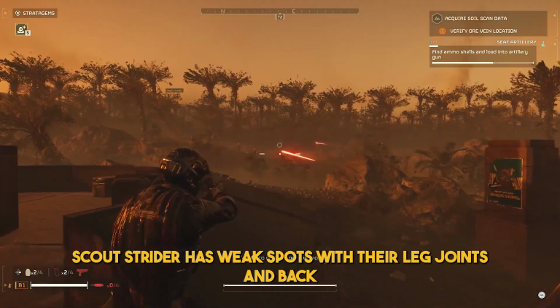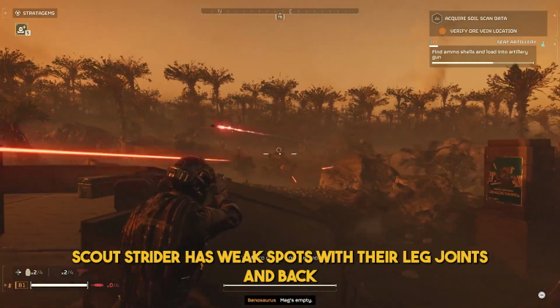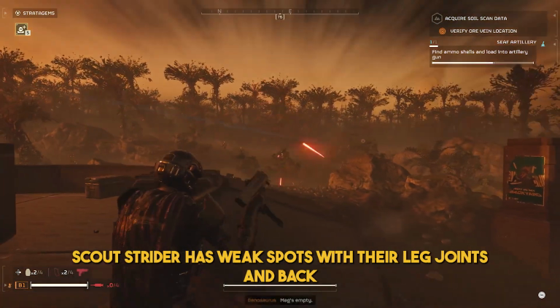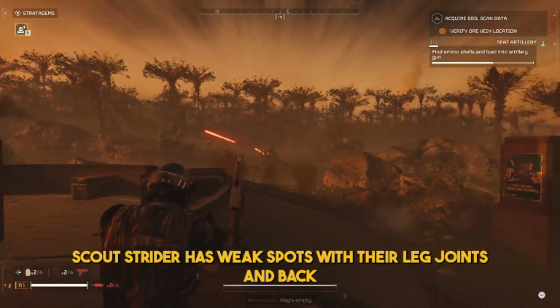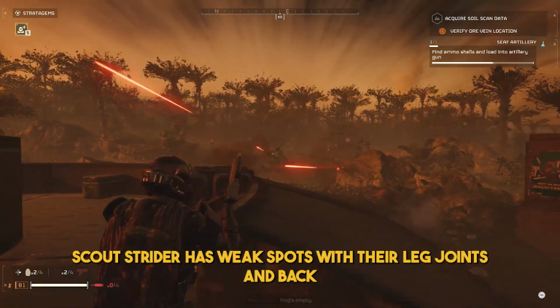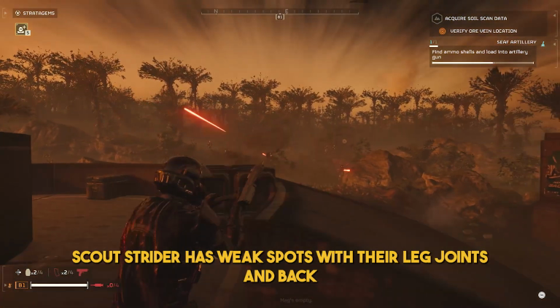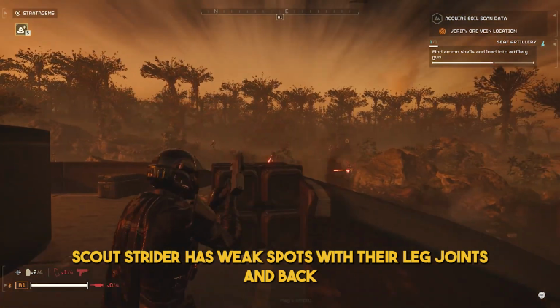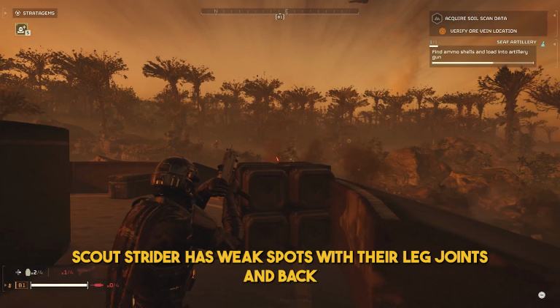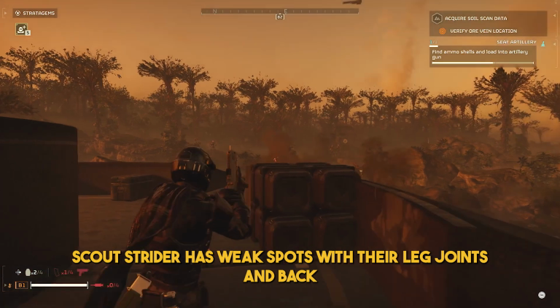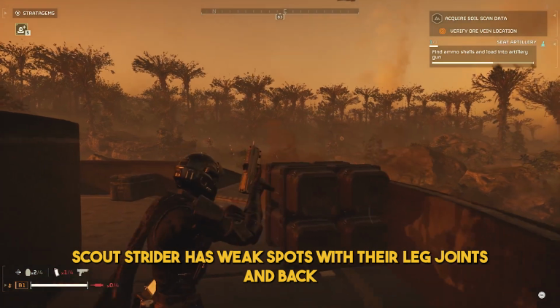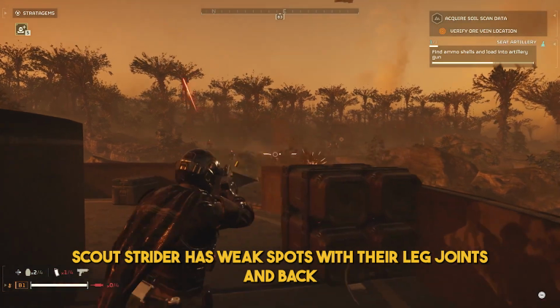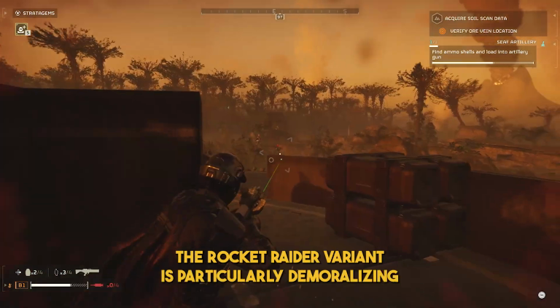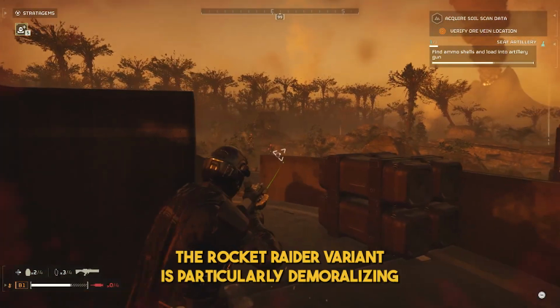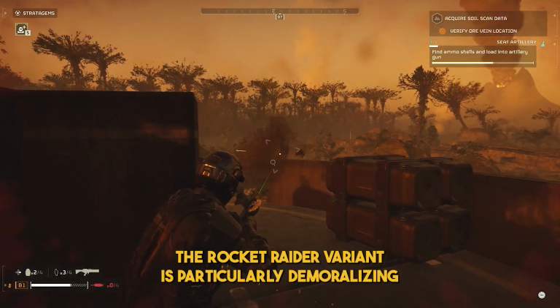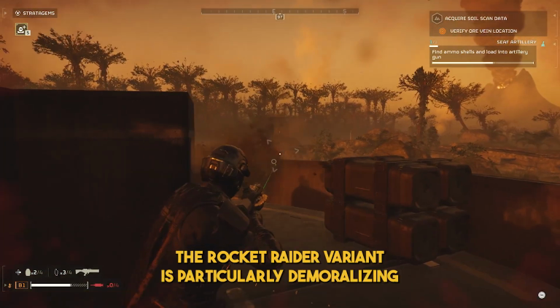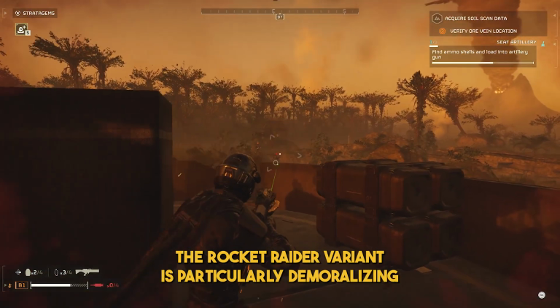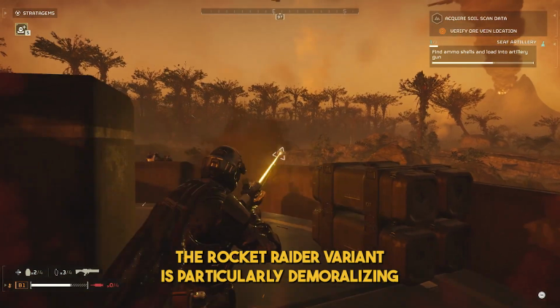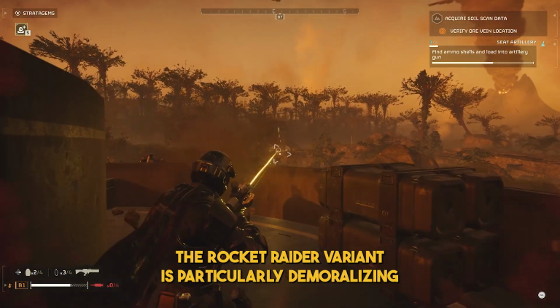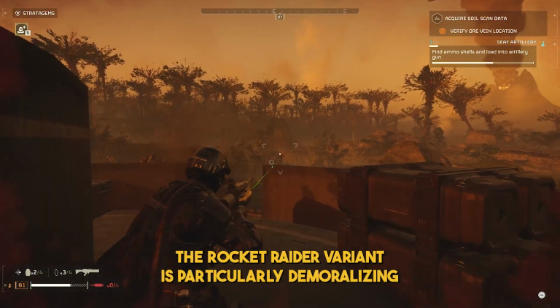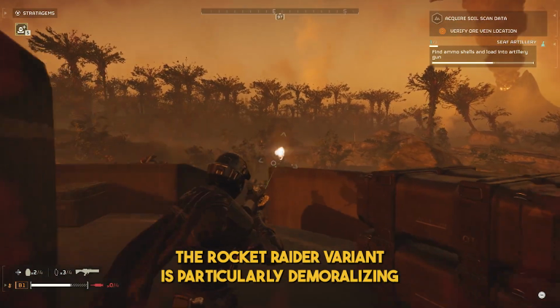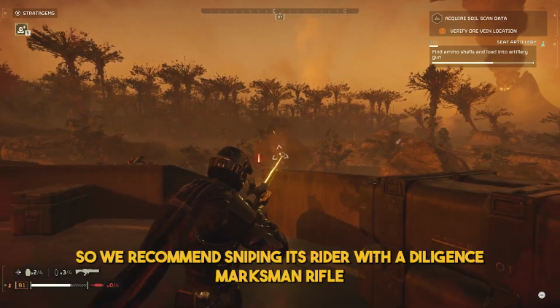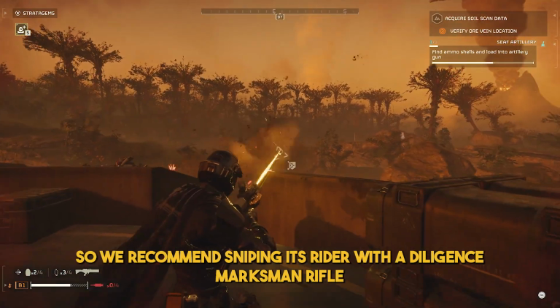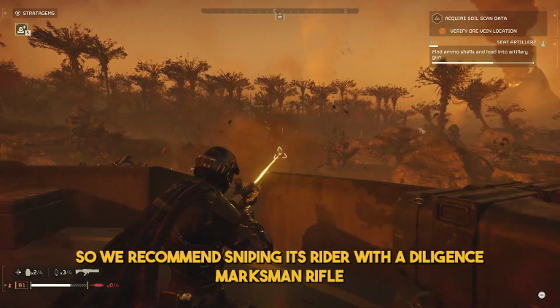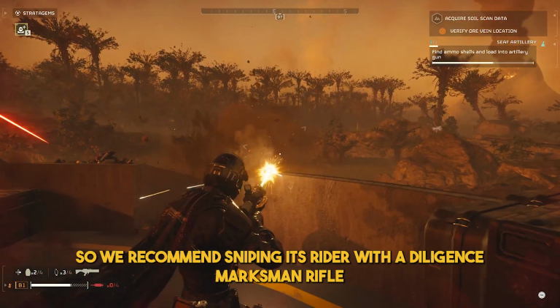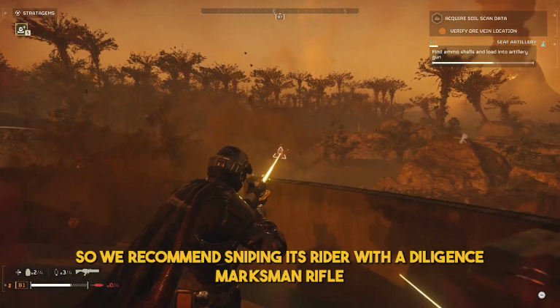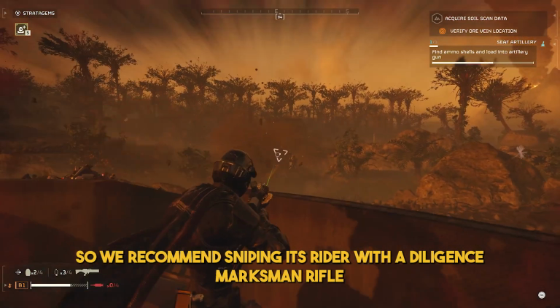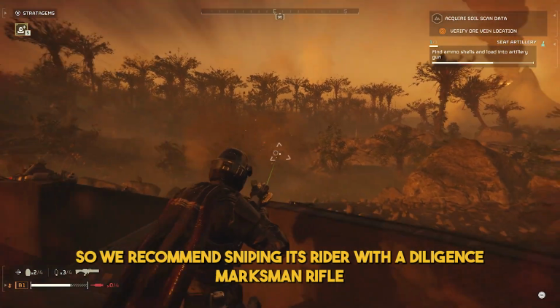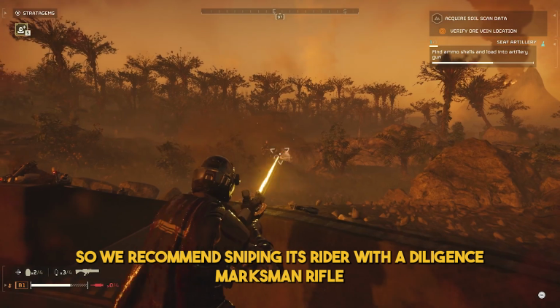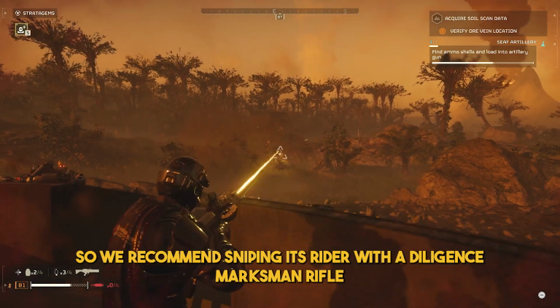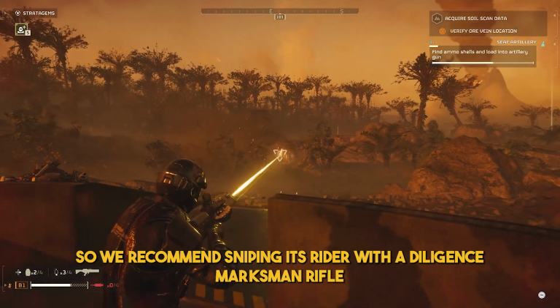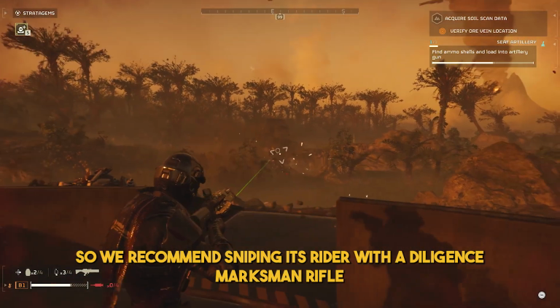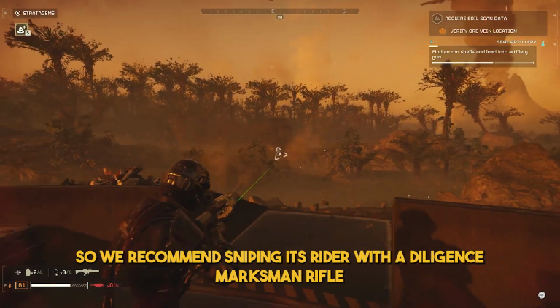The Scout Rider has weak spots with their leg joints and back. The Rocket Raider variant is particularly demoralizing, so we recommend sniping its rider with the Diligence Marksman Rifle.